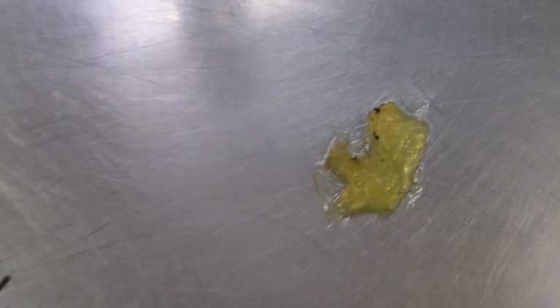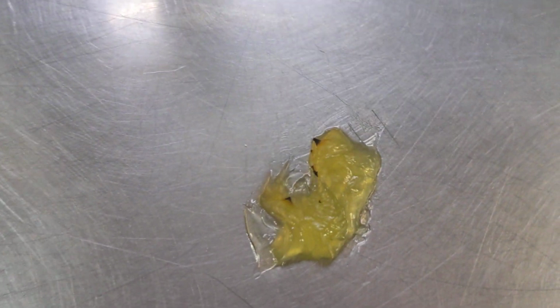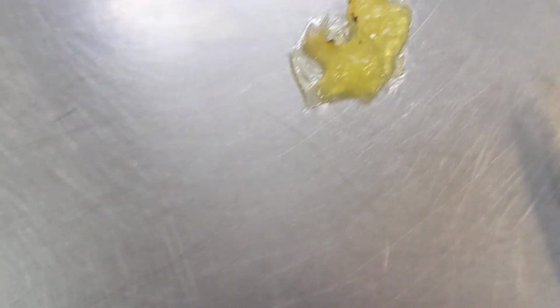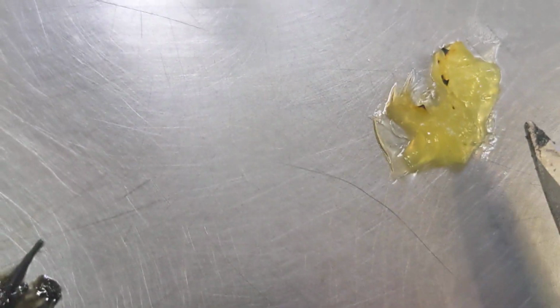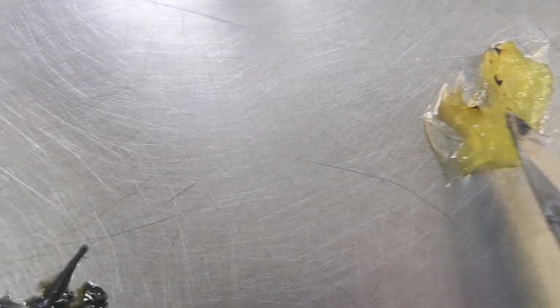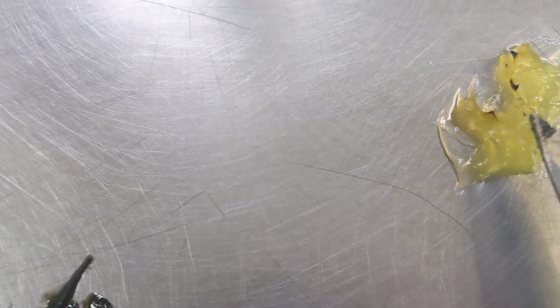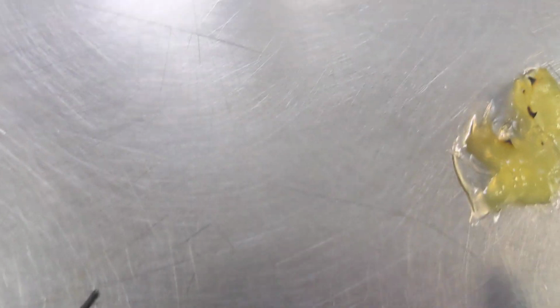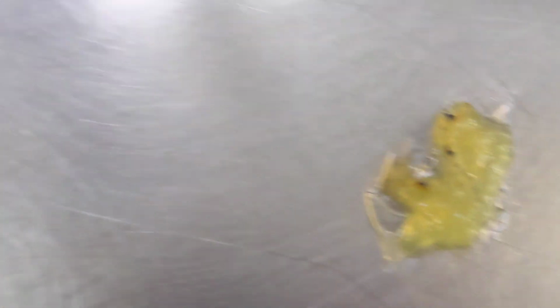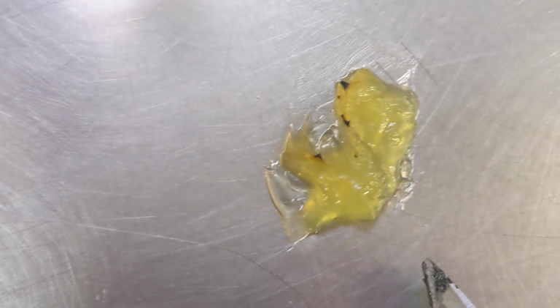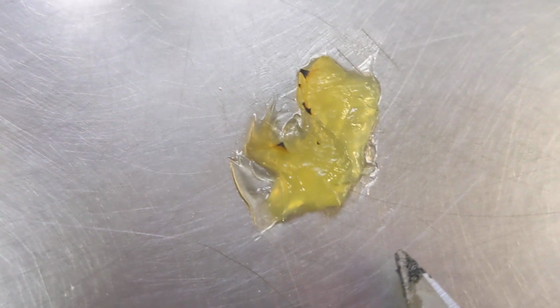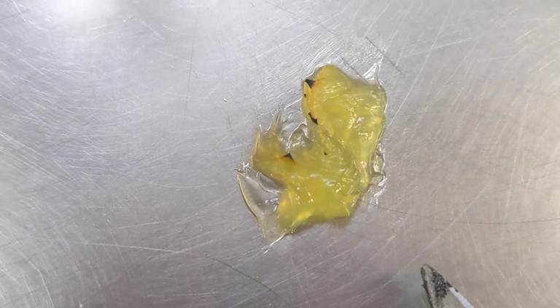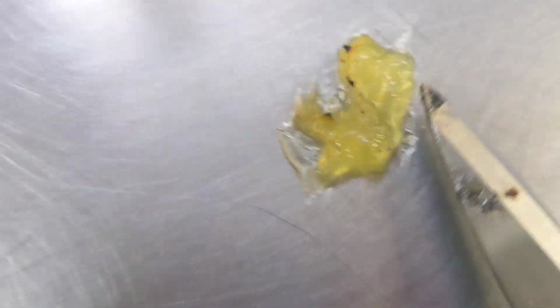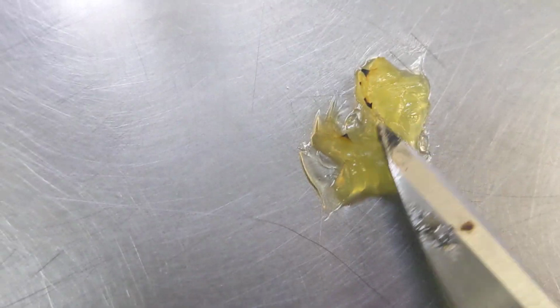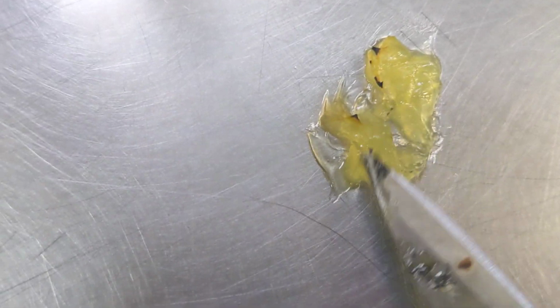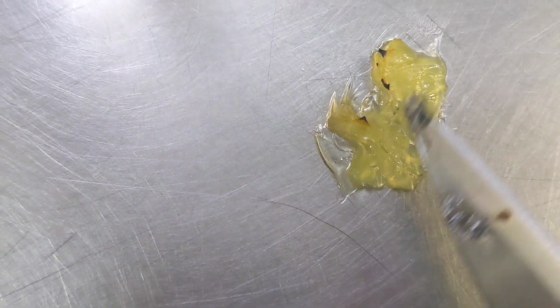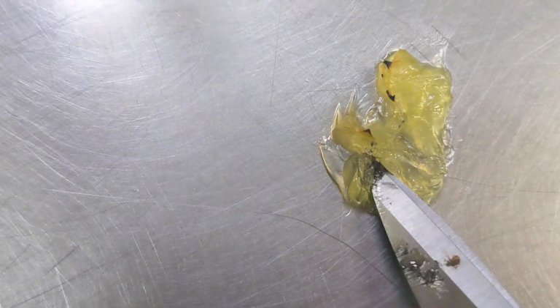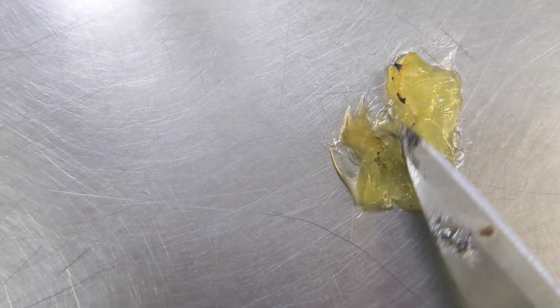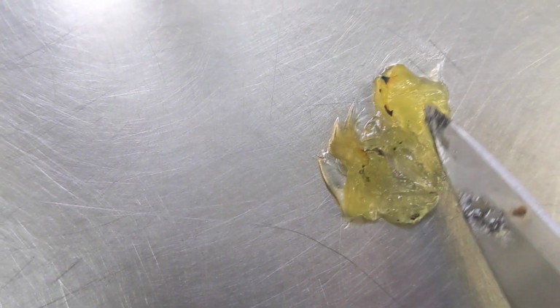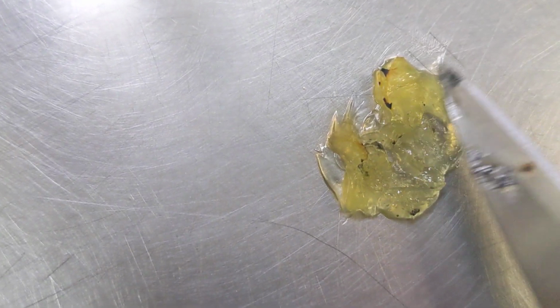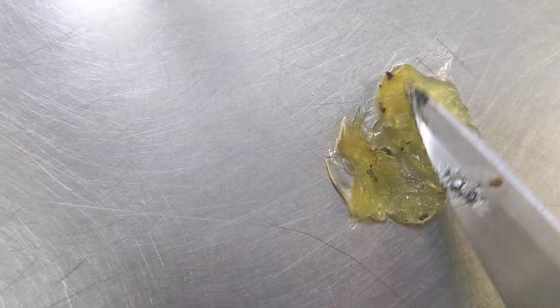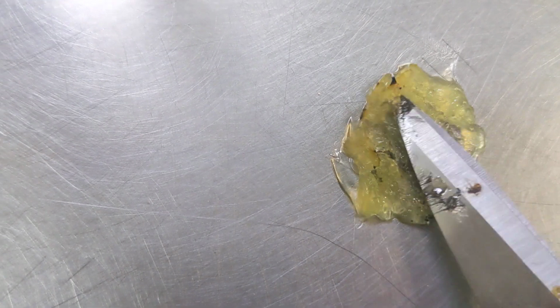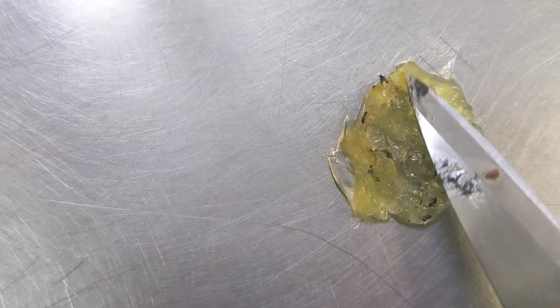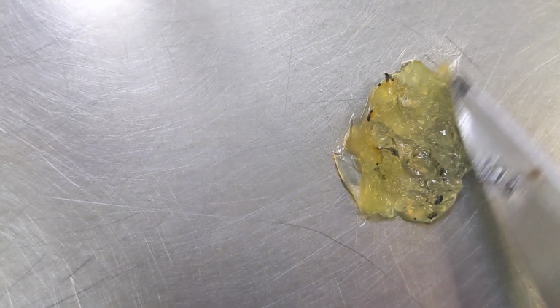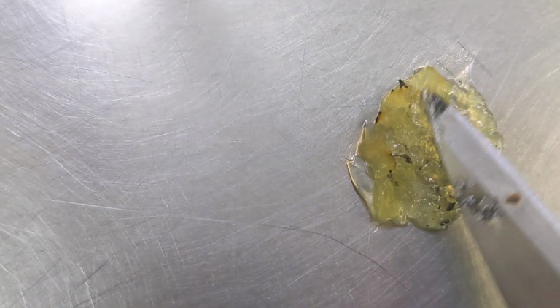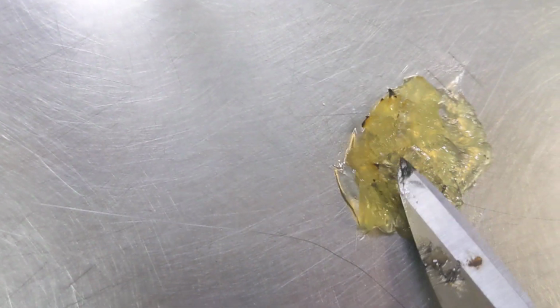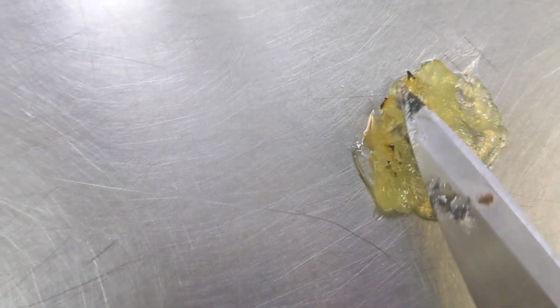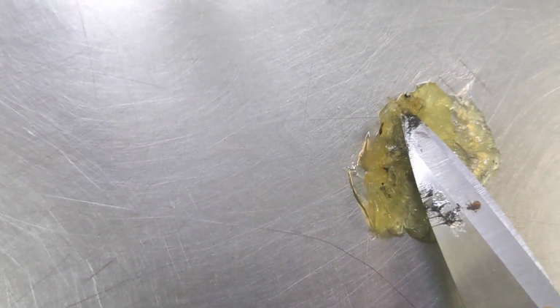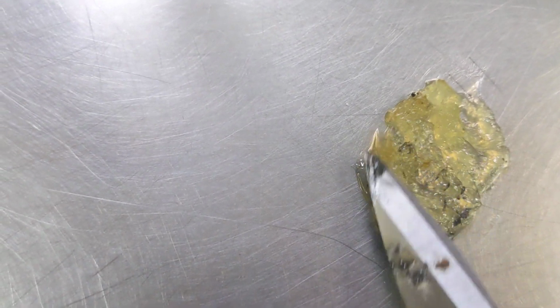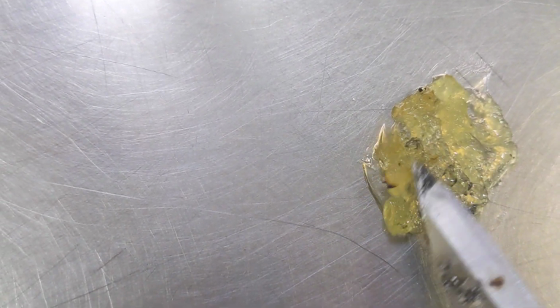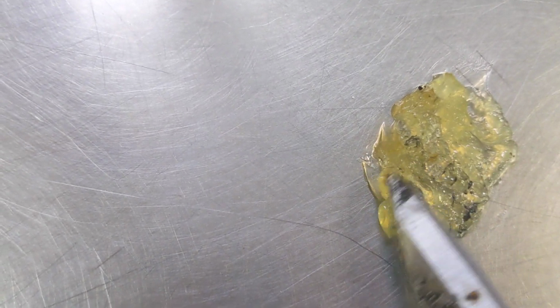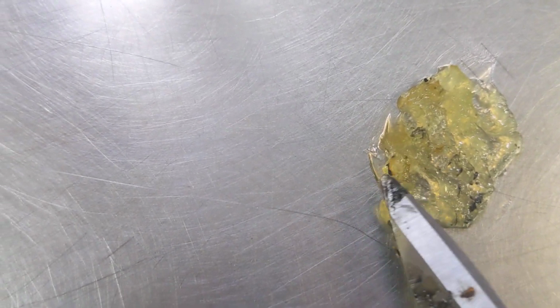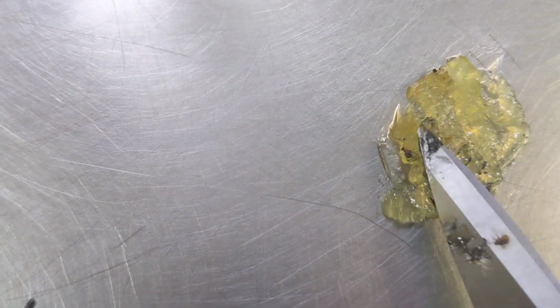And then the Infinity Lube grease, which didn't run really at all, kind of gelled. Started to dry out a little bit, but maintained a lot of the gel capabilities.